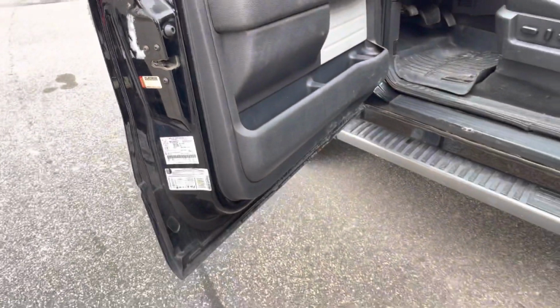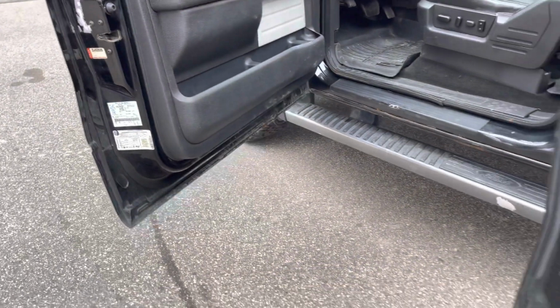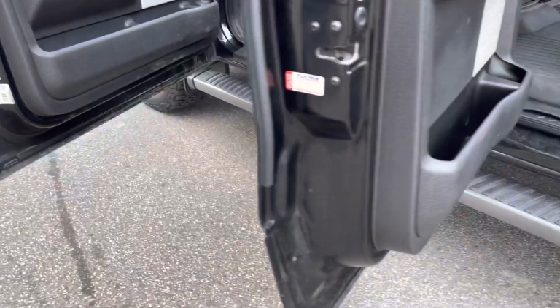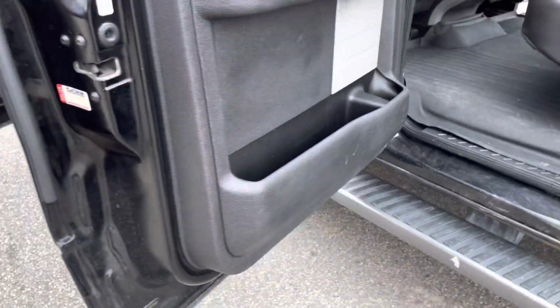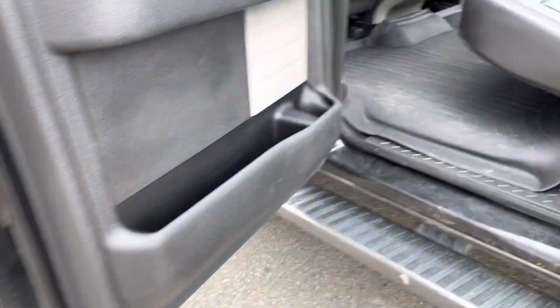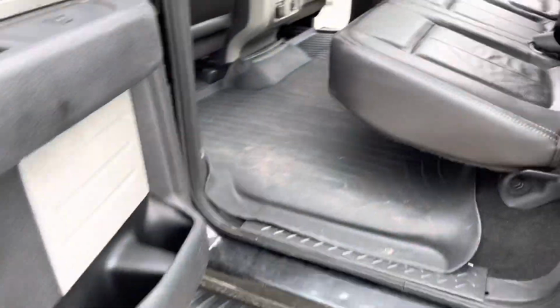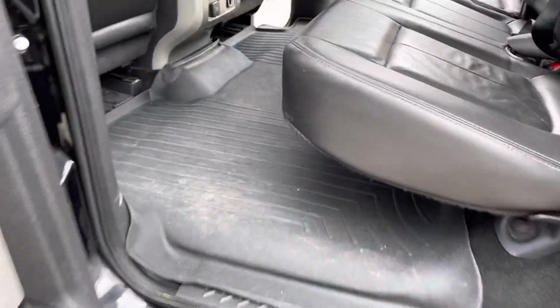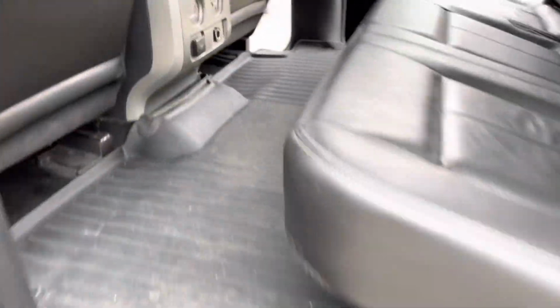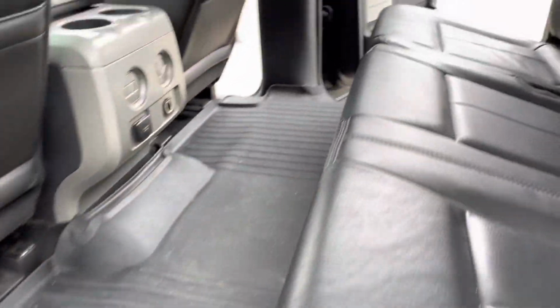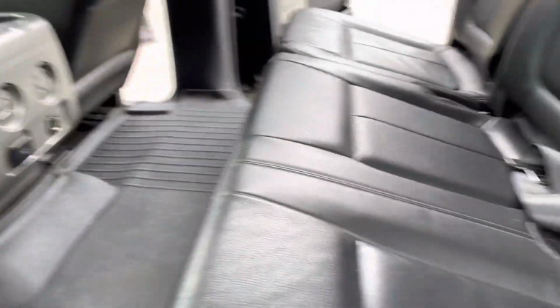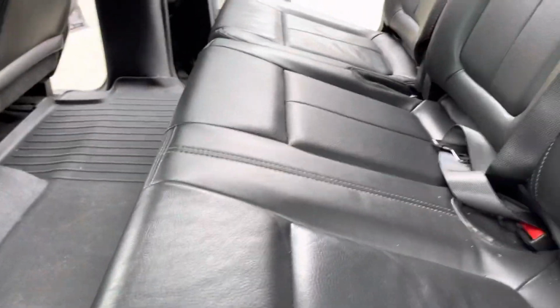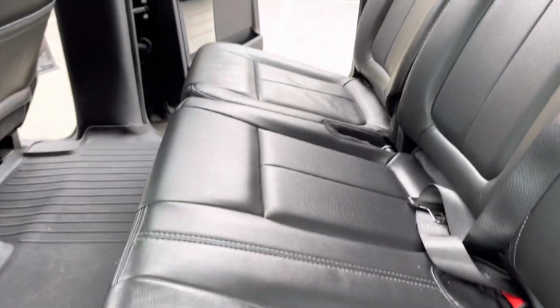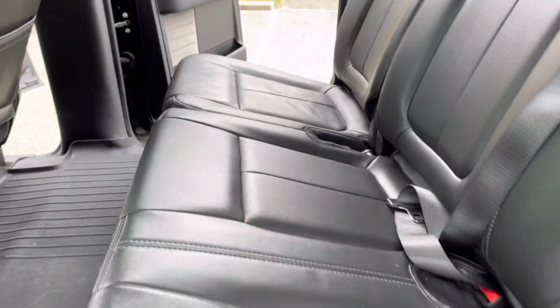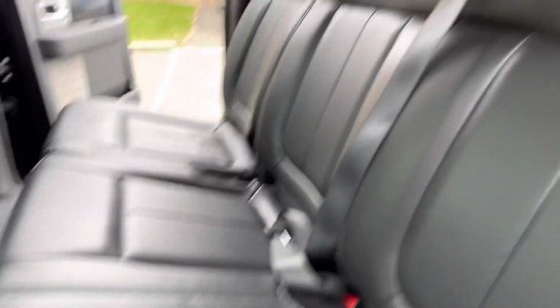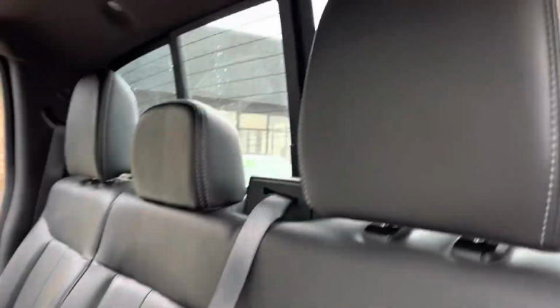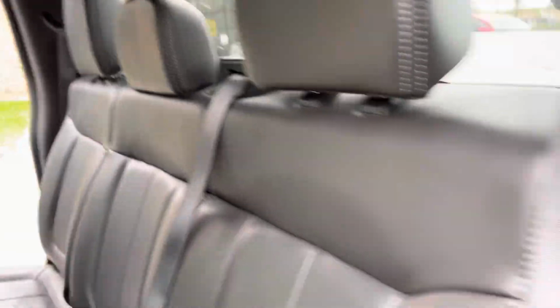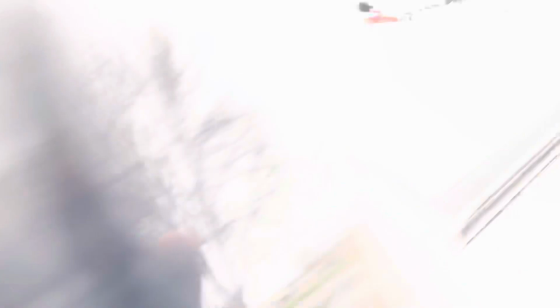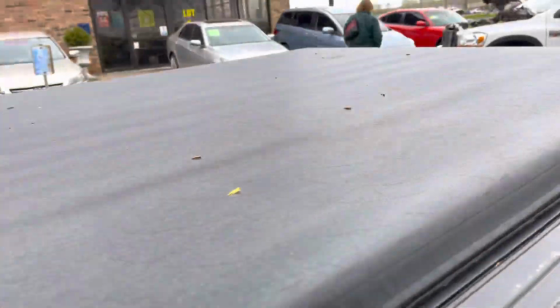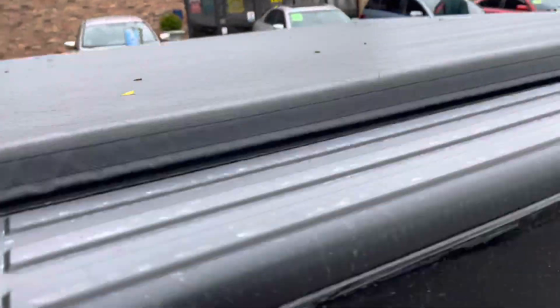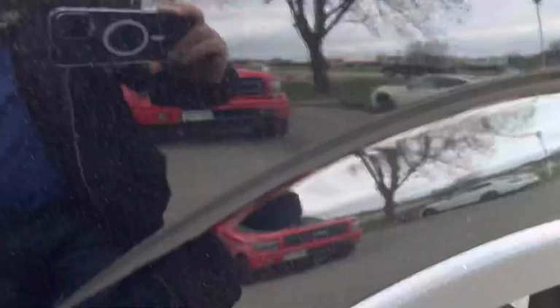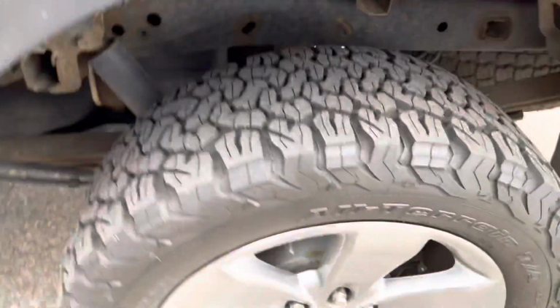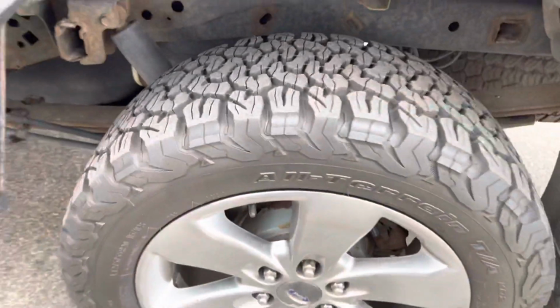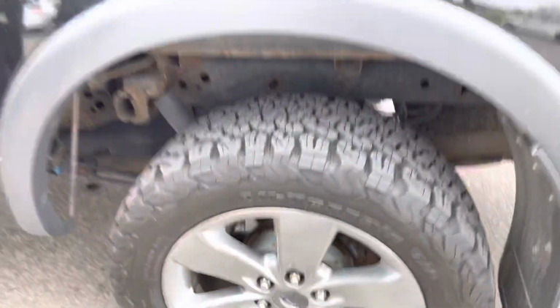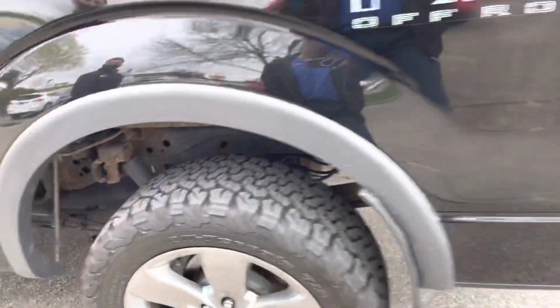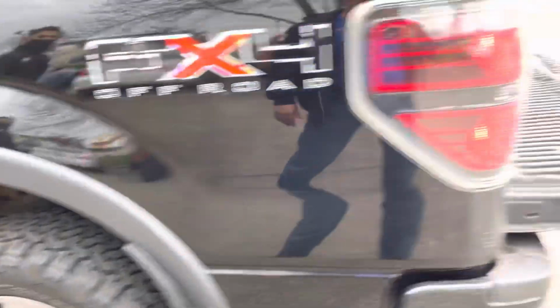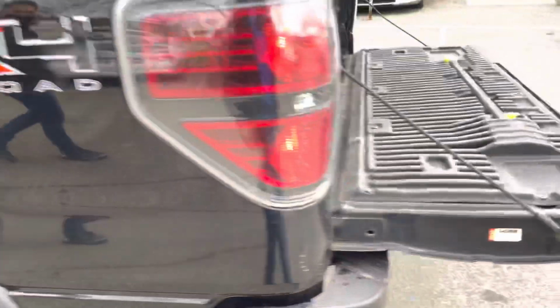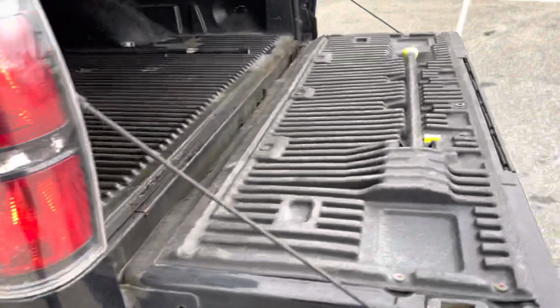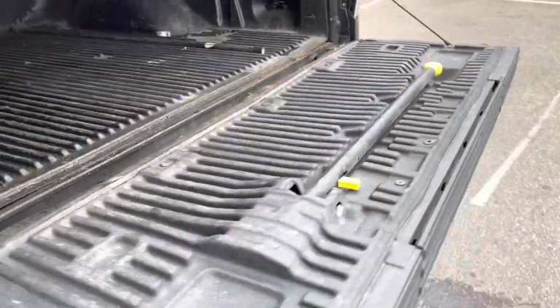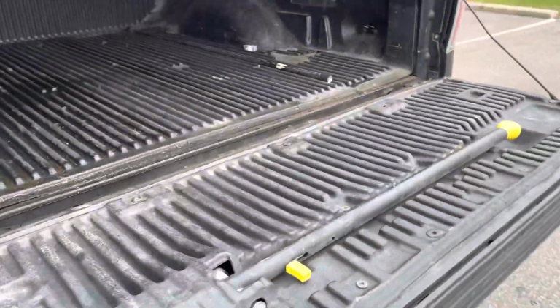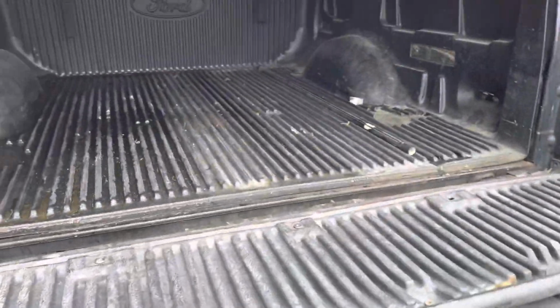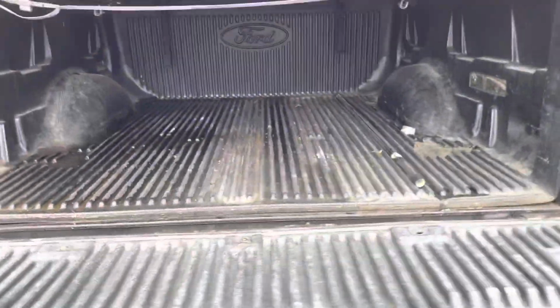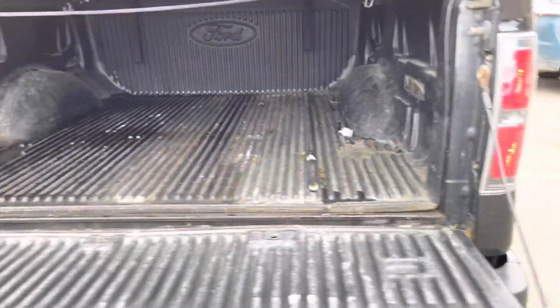Under the doors are in good shape. It's got the full WeatherTech back here. Lots of room in the SuperCrew, power rear slider, tunnel cover, really aggressive tires. Just a beautiful, beautiful truck. Lots of space back here.